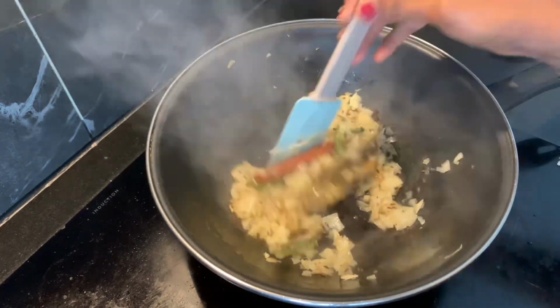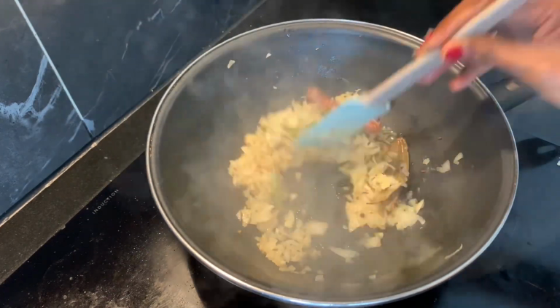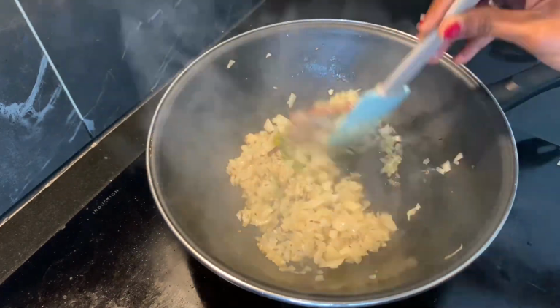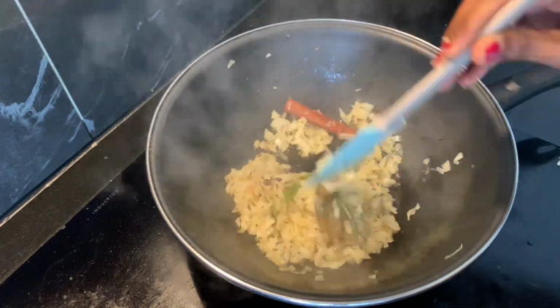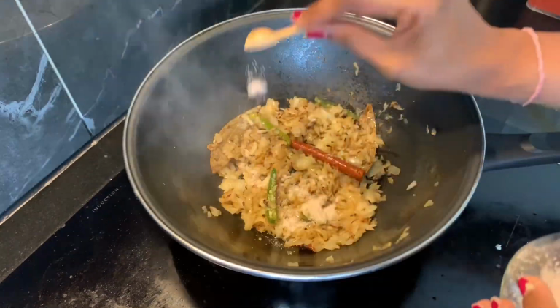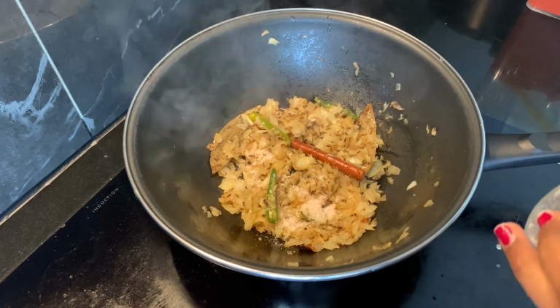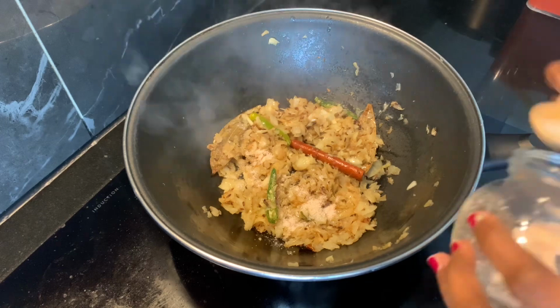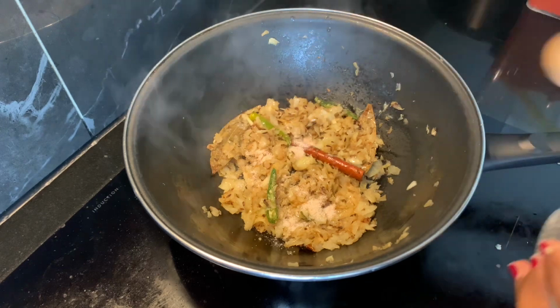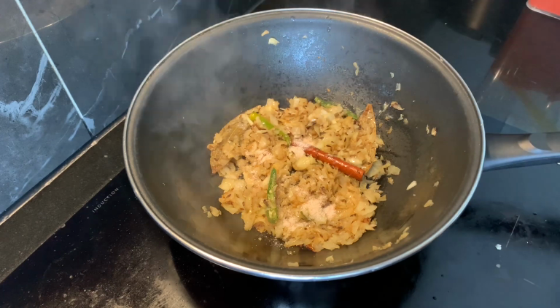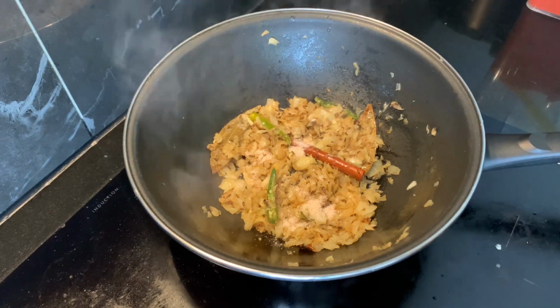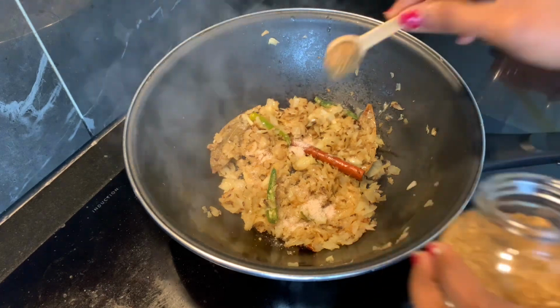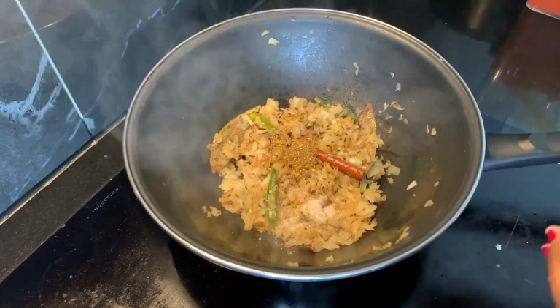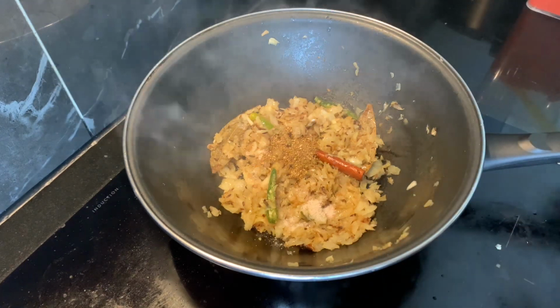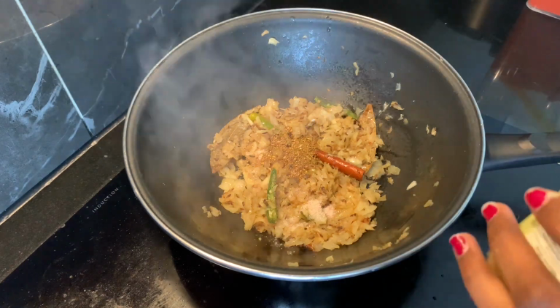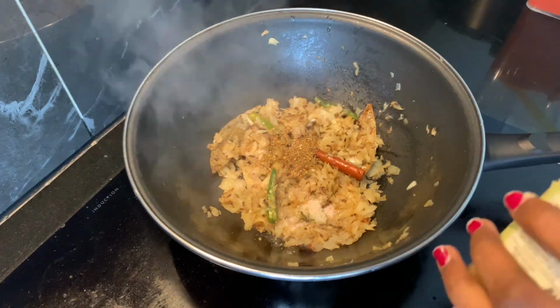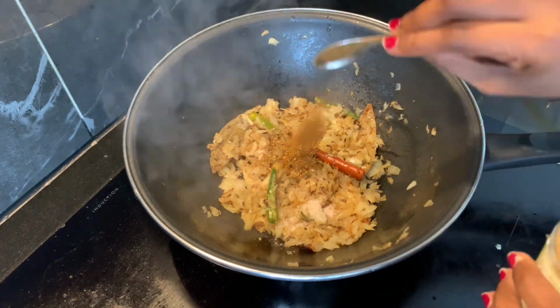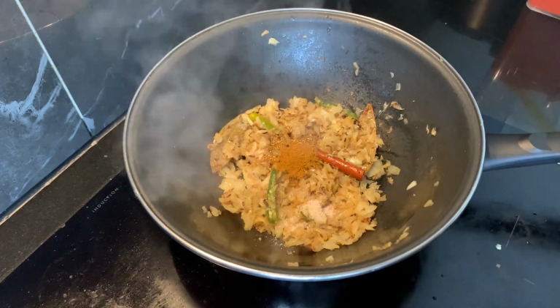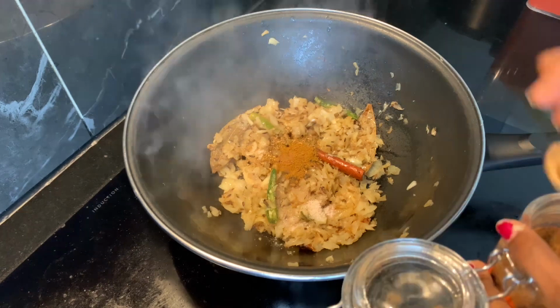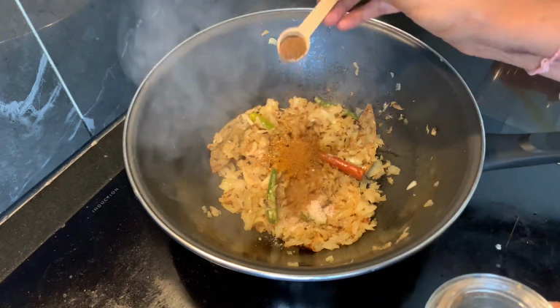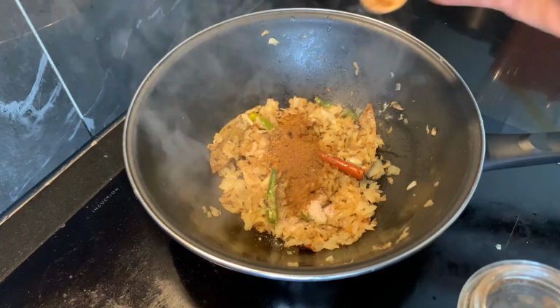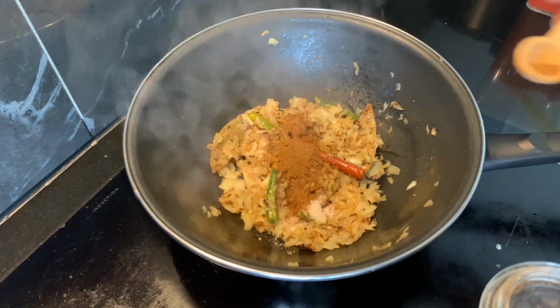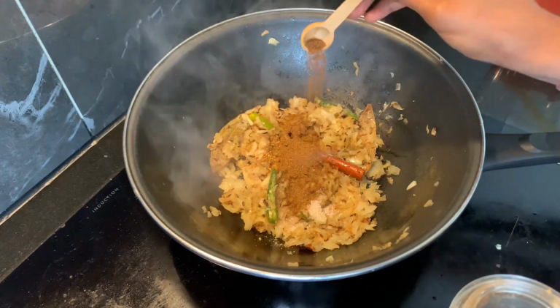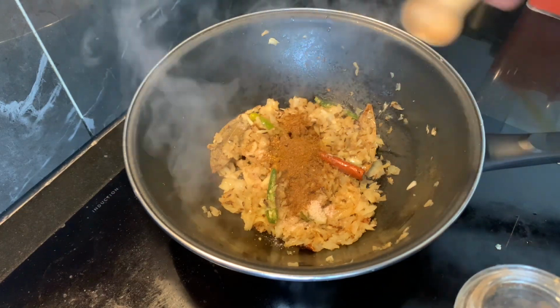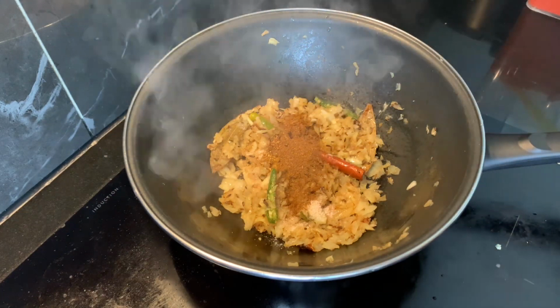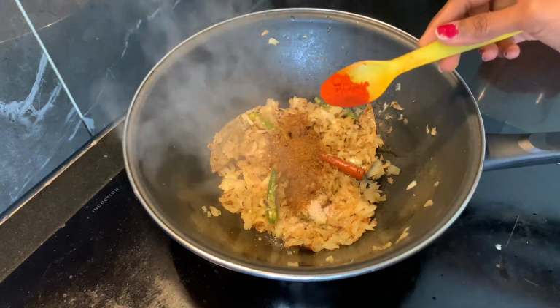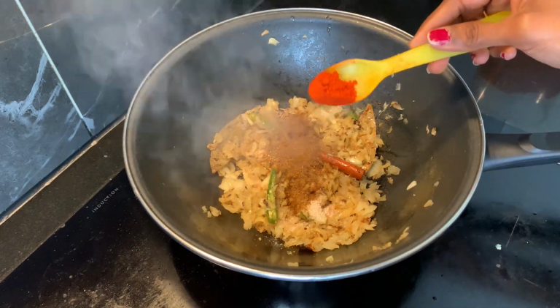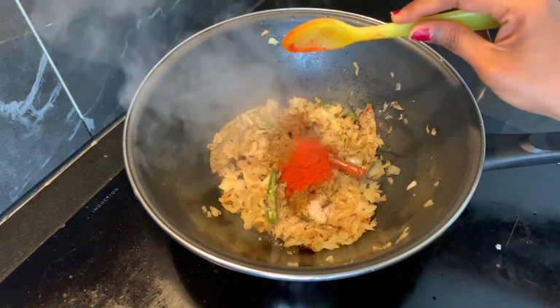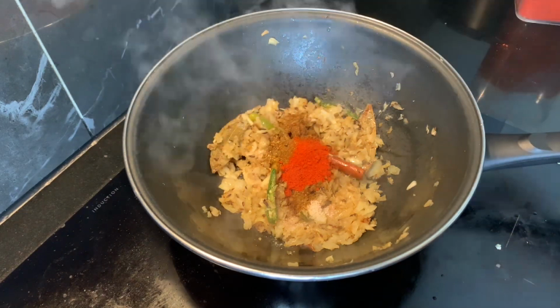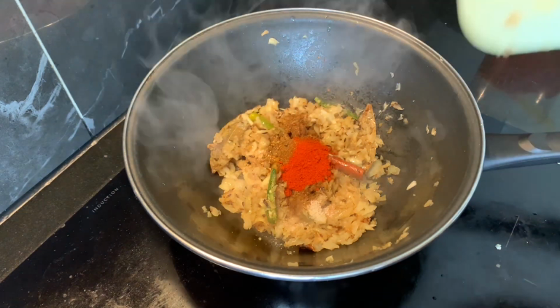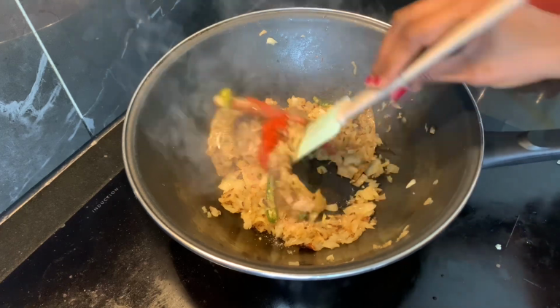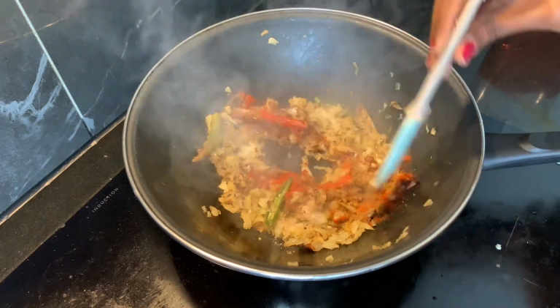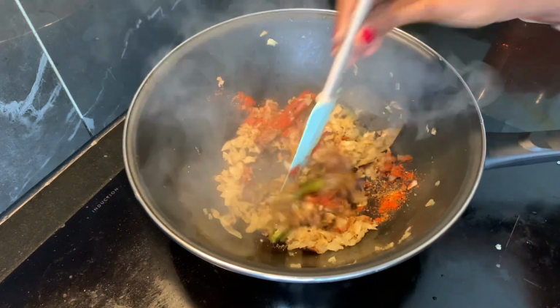I will add a little brown color. I will add salt, a spoon of jeera powder, a spoon of dhania powder, a spoon of garam masala, a spoon of hot chili powder. I will add a little bit of masala.